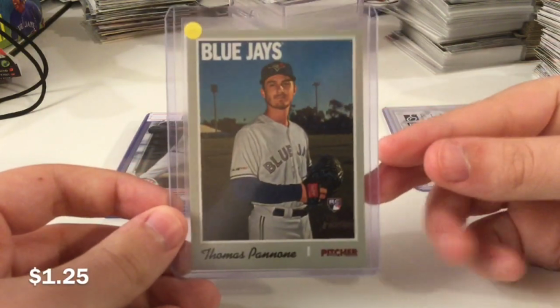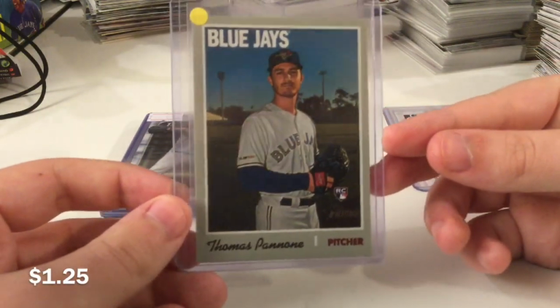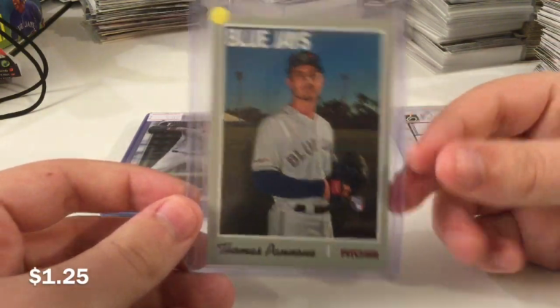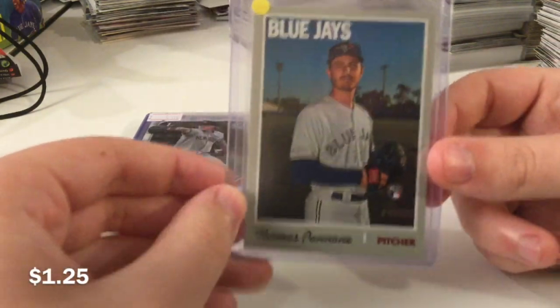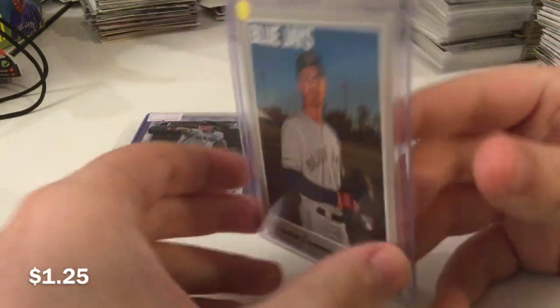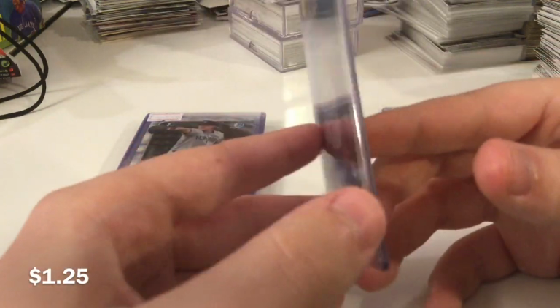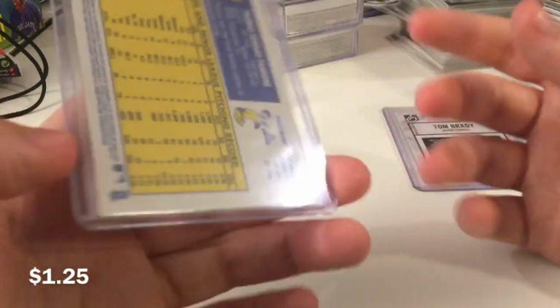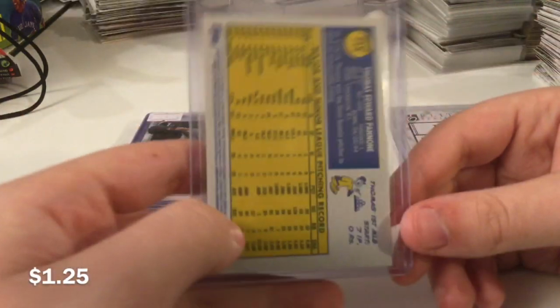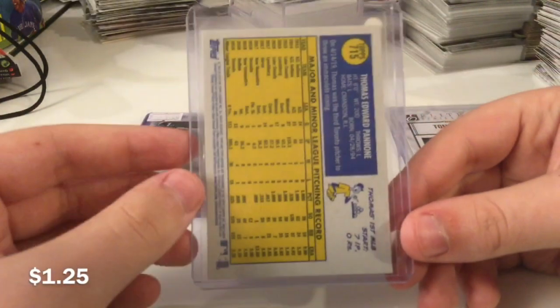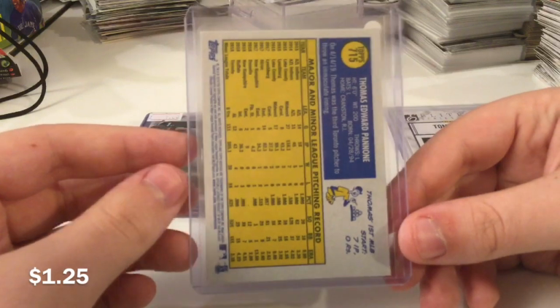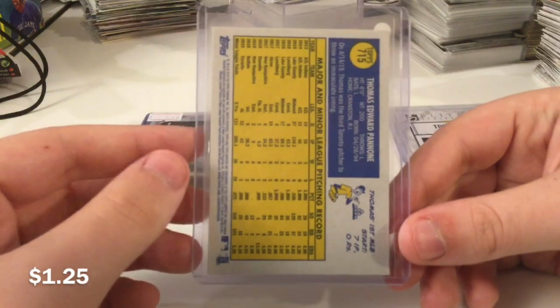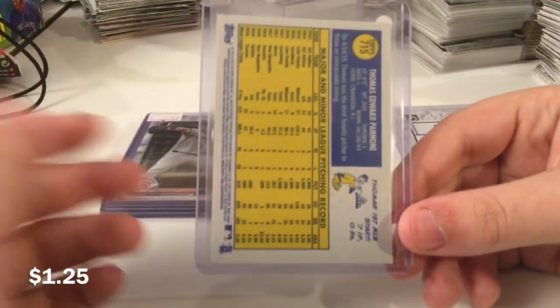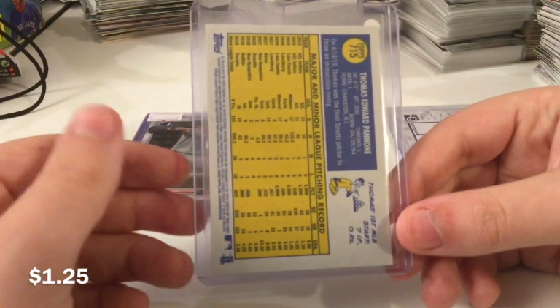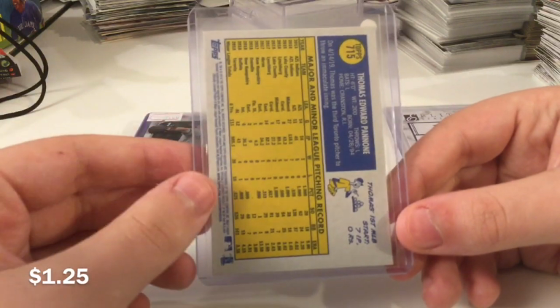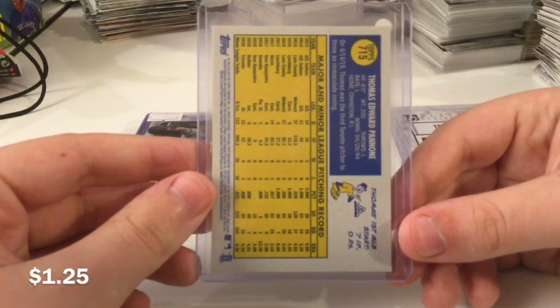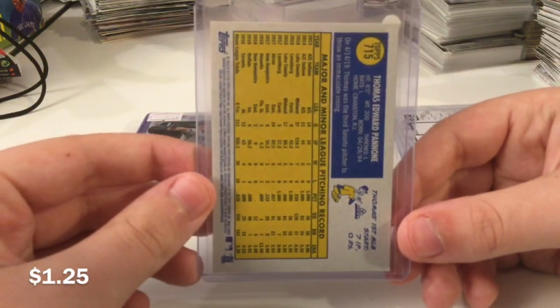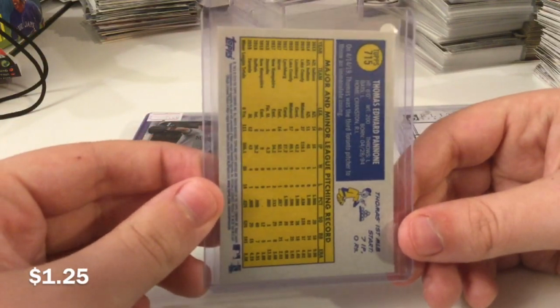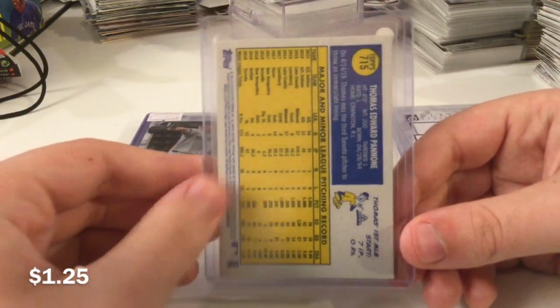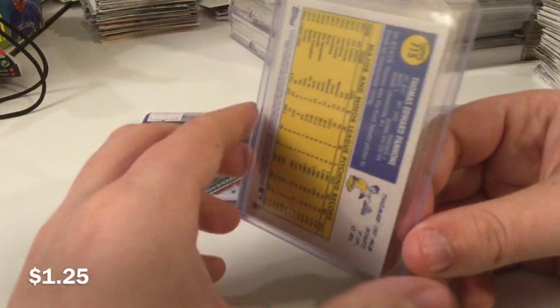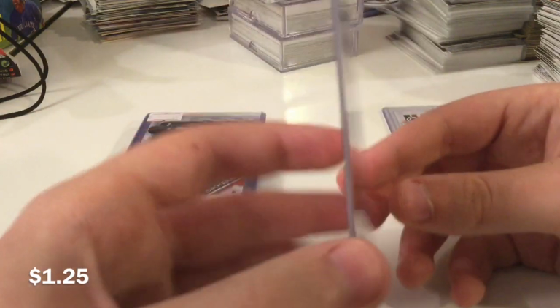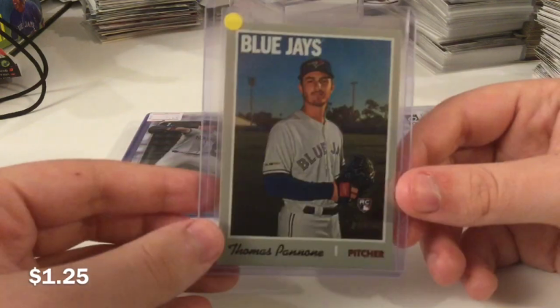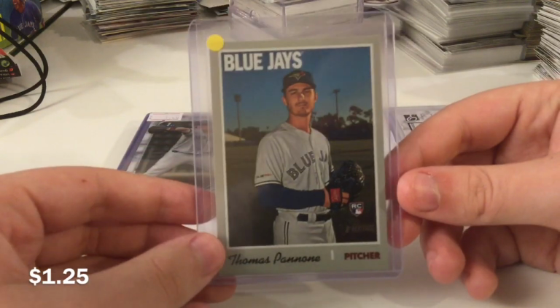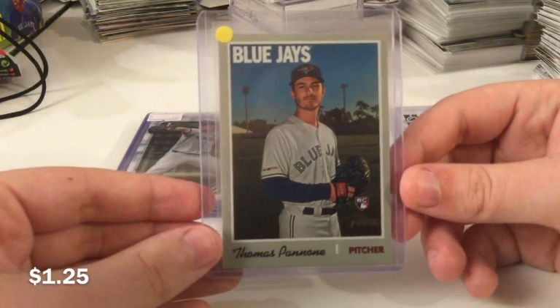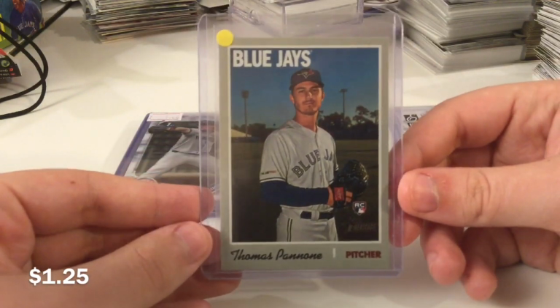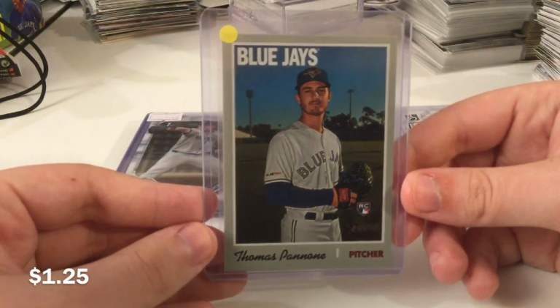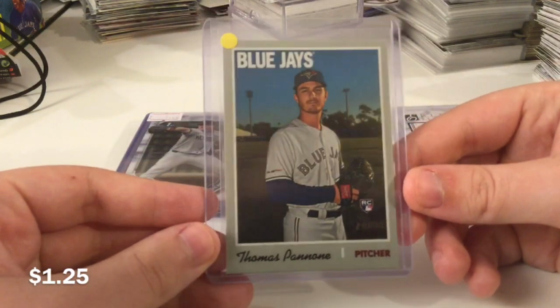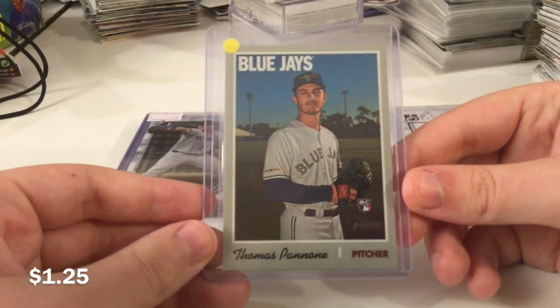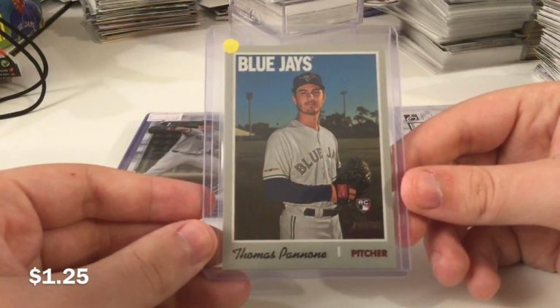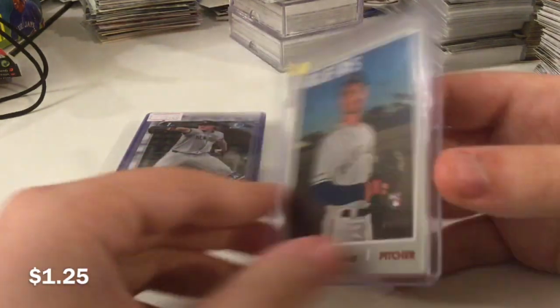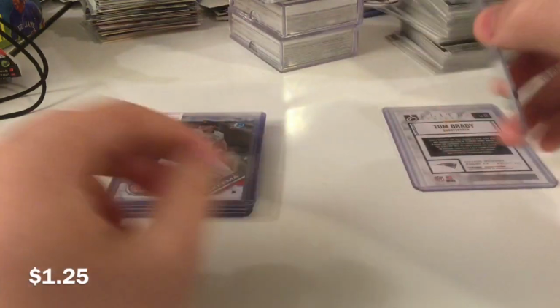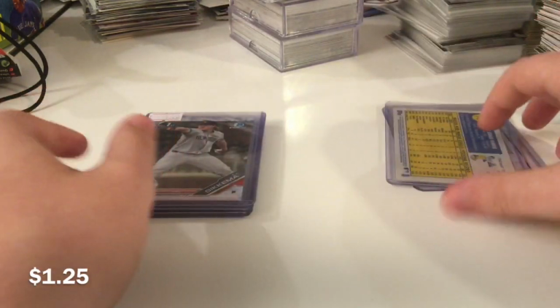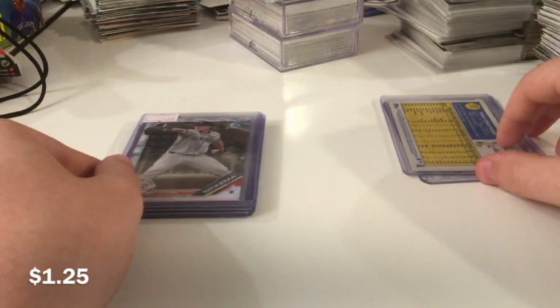Just a high number short print here. This was like a buck 25. I'm gonna stop doing anything lower than $1.75 listings. This was just one of the last cards sitting on there. Gonna take a little break from those.